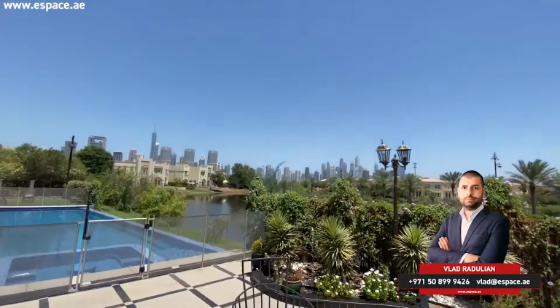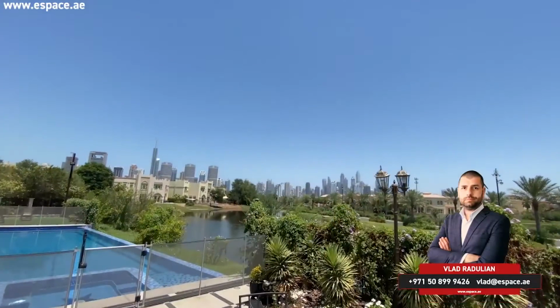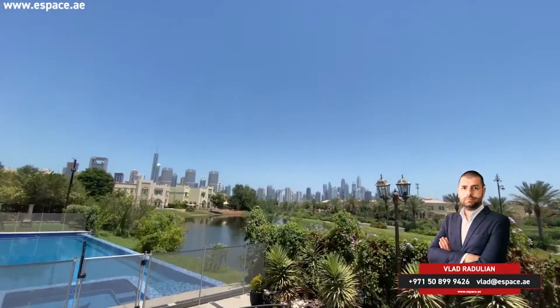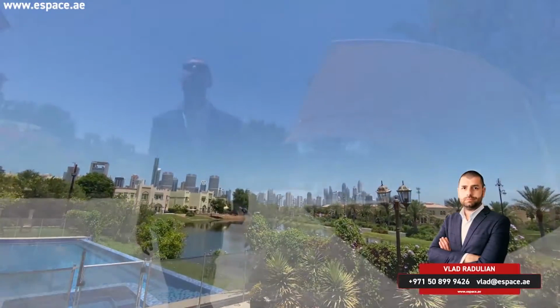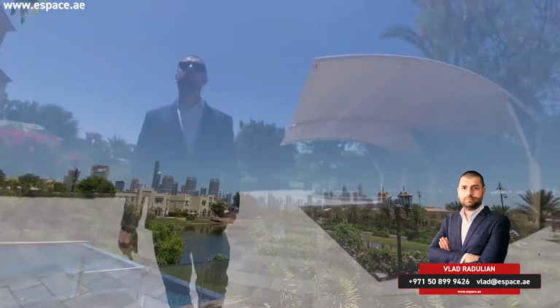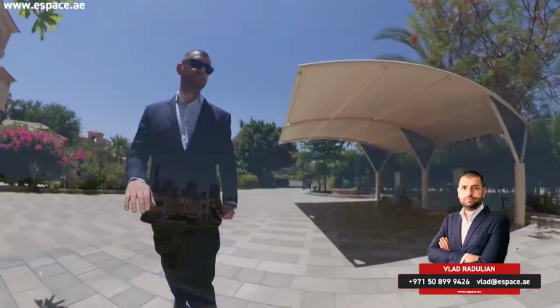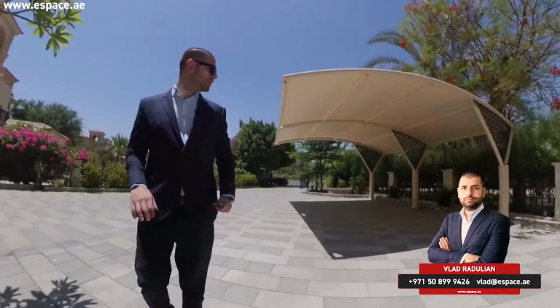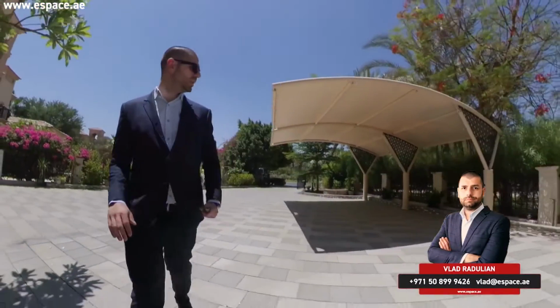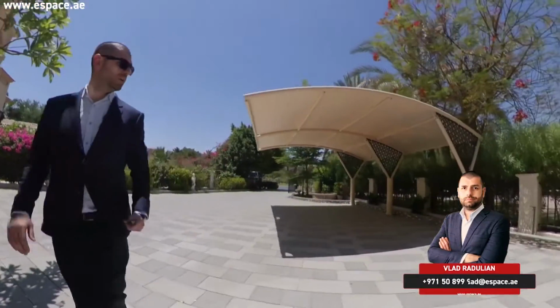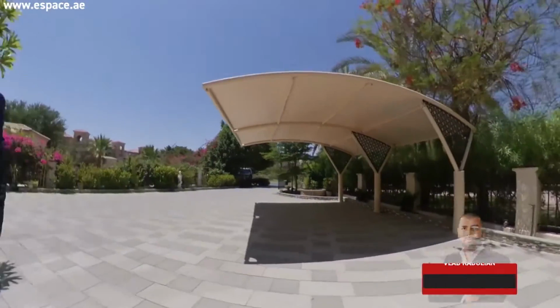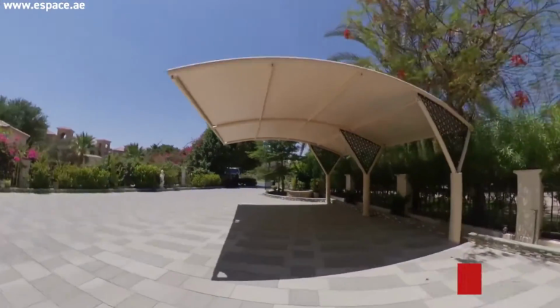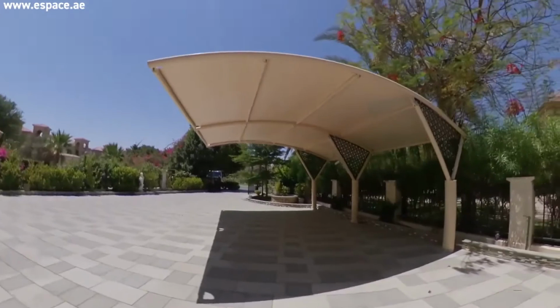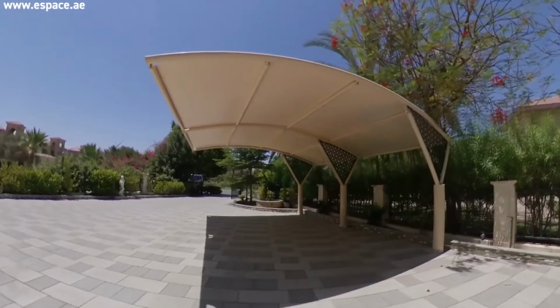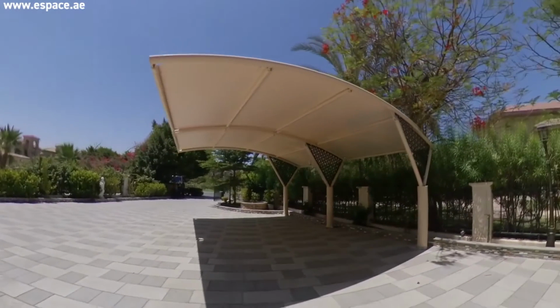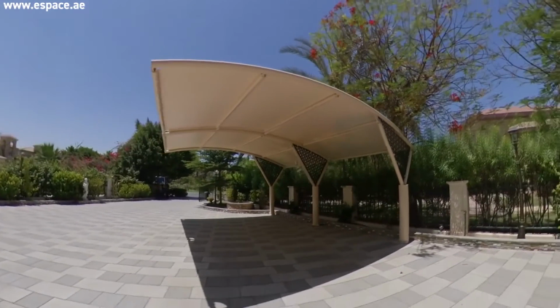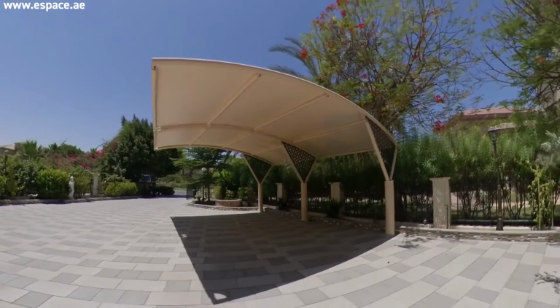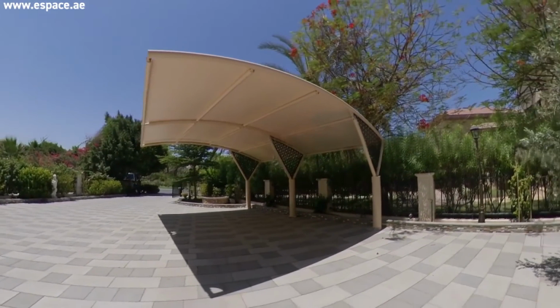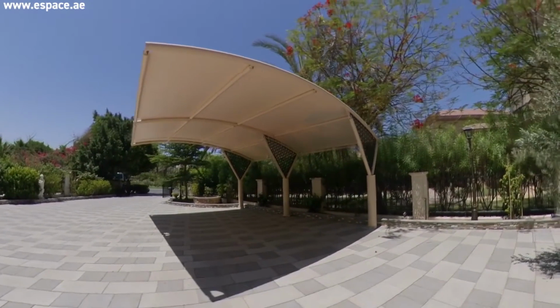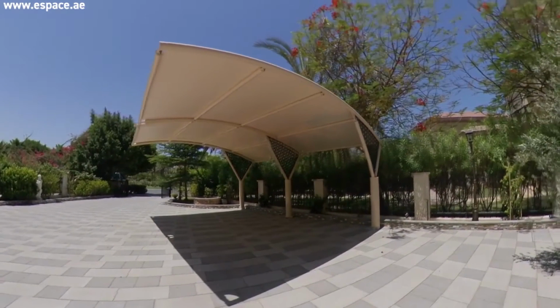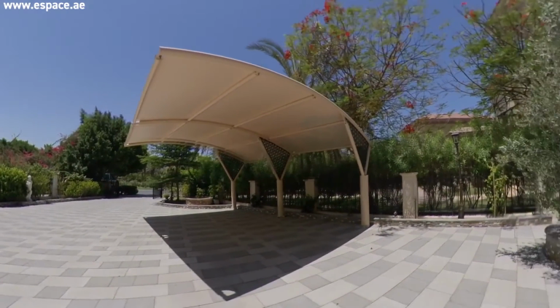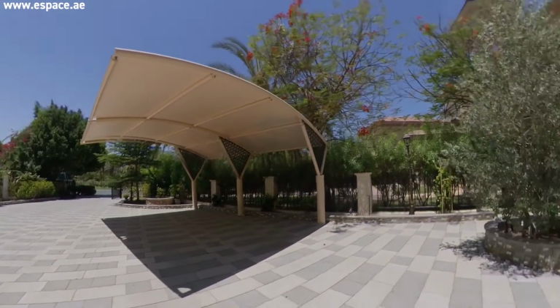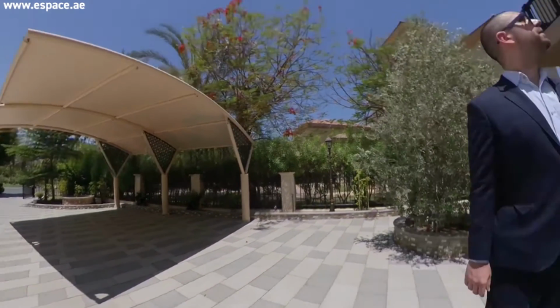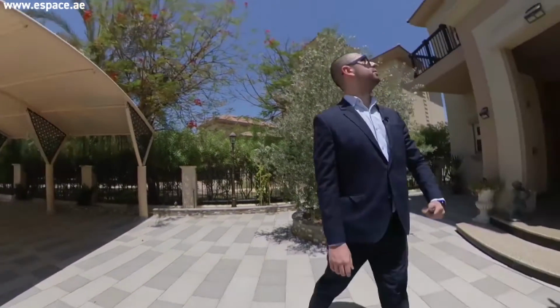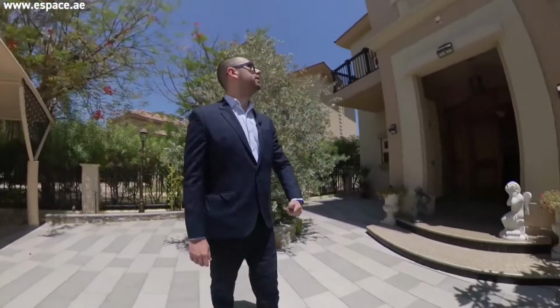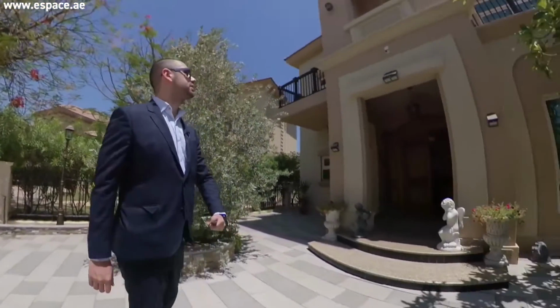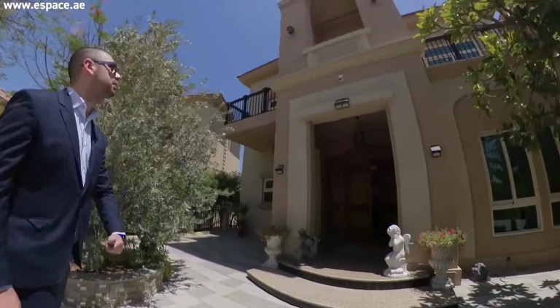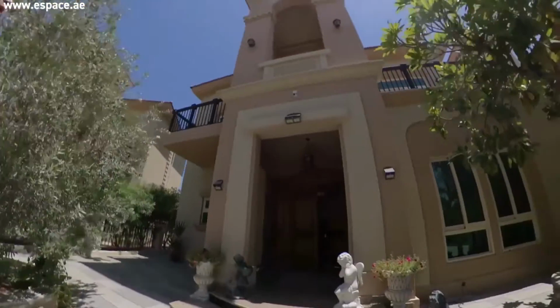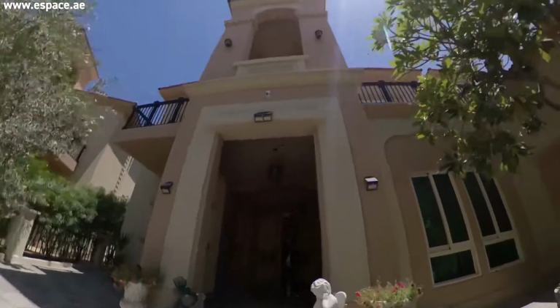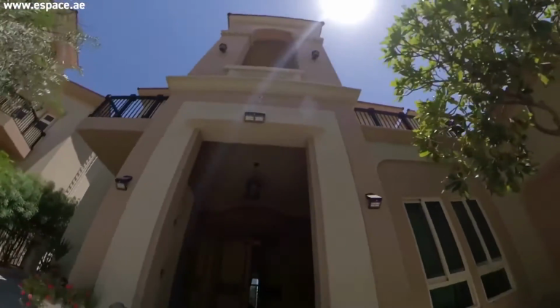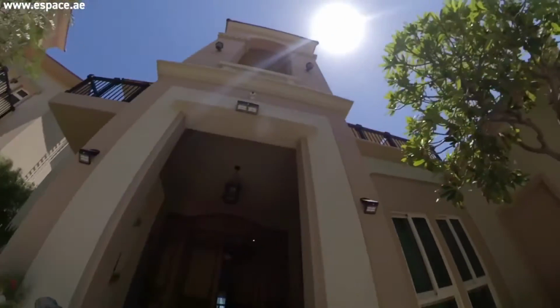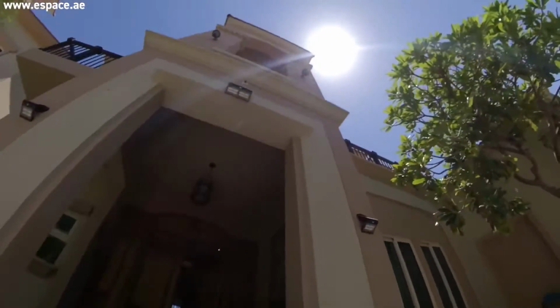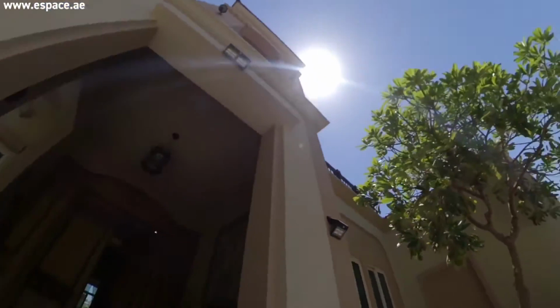This feels like a brand new house. The landscaping has just been done, and this pergola has just been added, providing shaded parking for two cars. This is a Mediterranean cluster, Costa del Sol style villa — one of the most preferred.